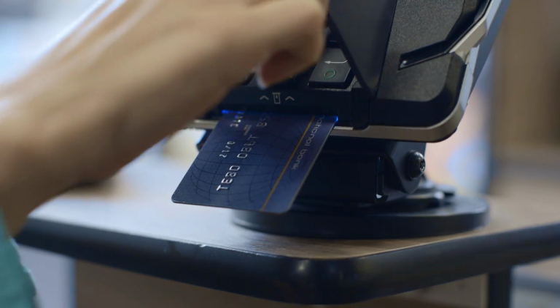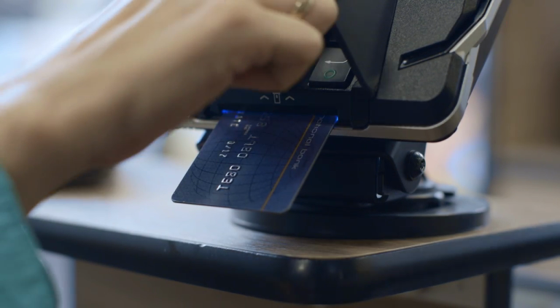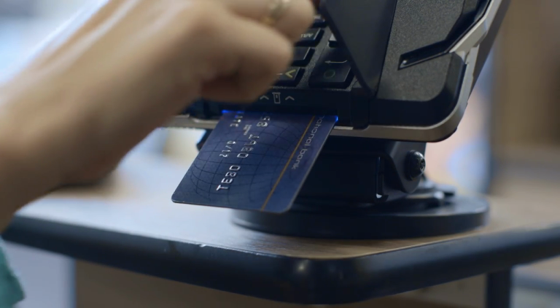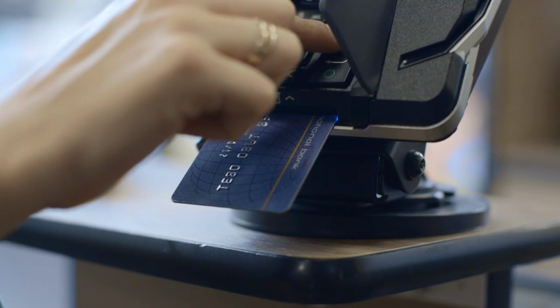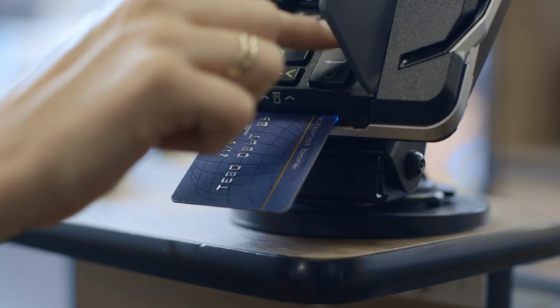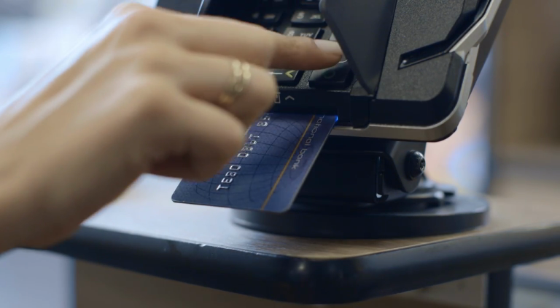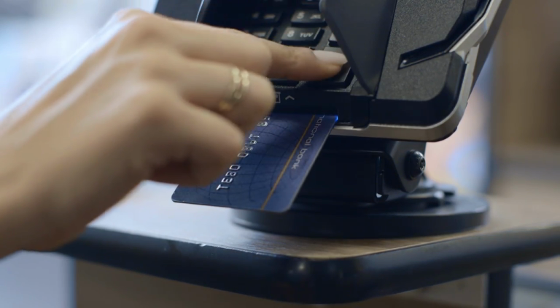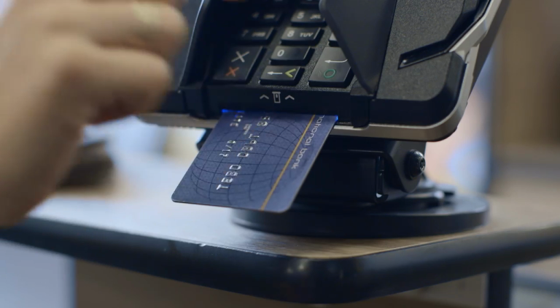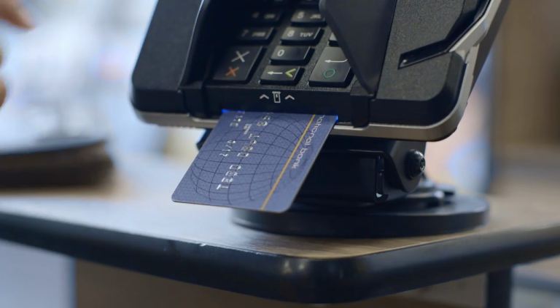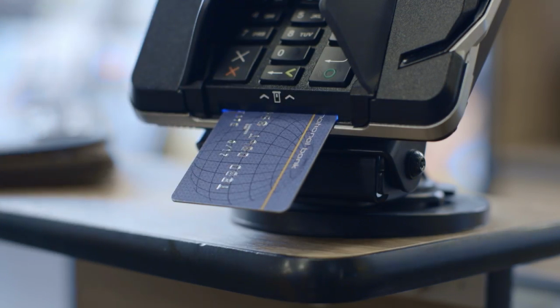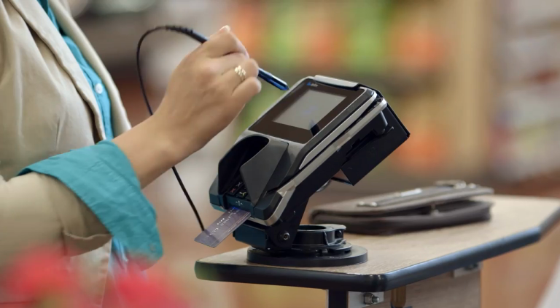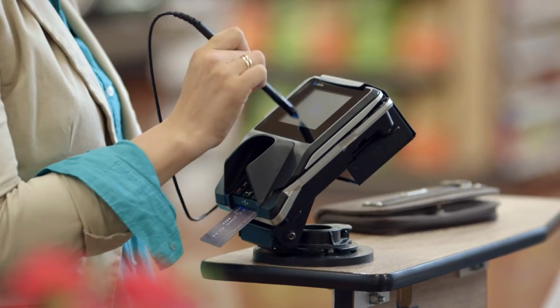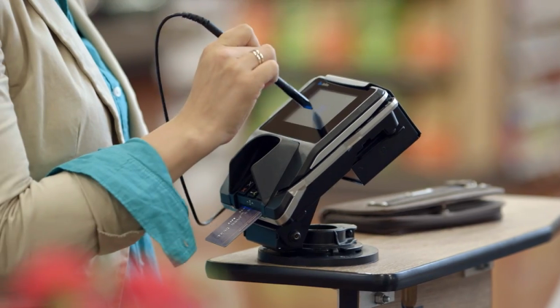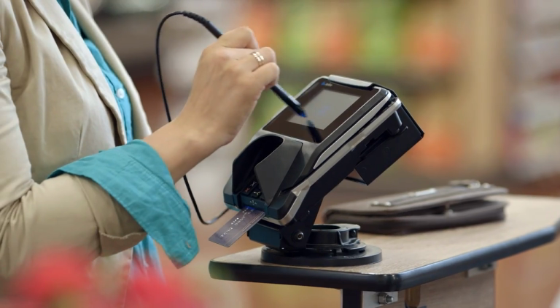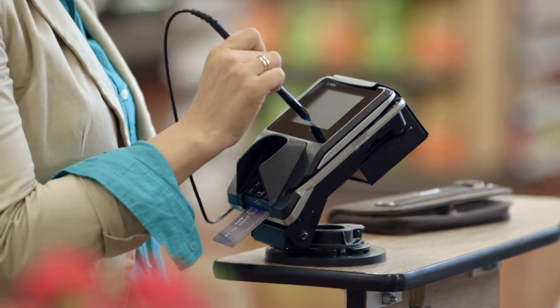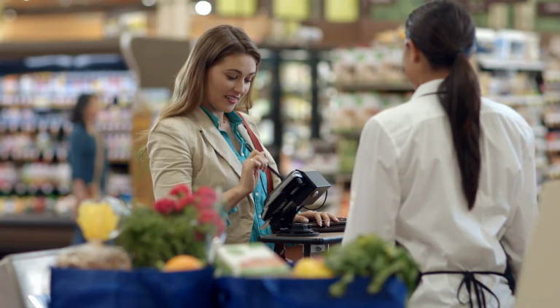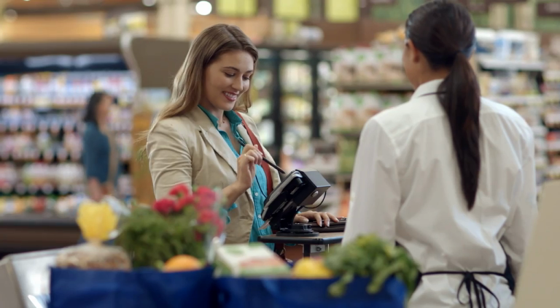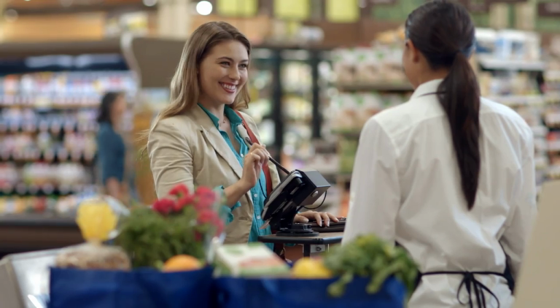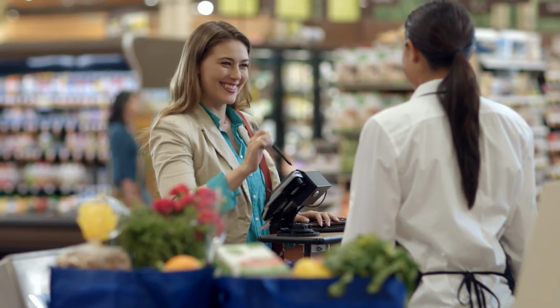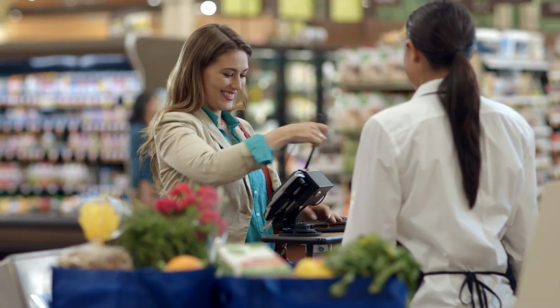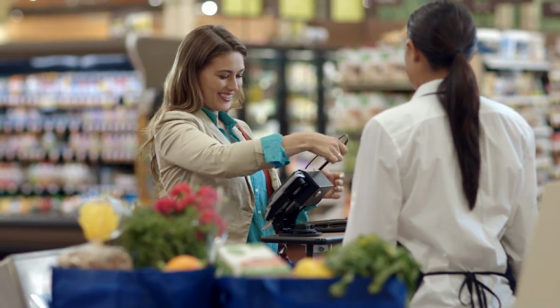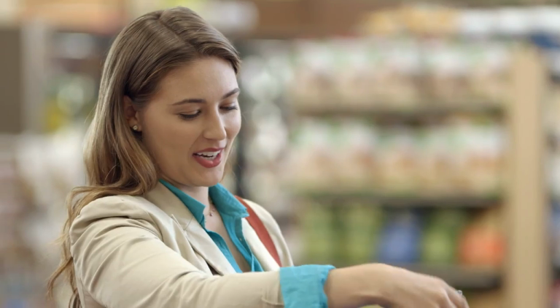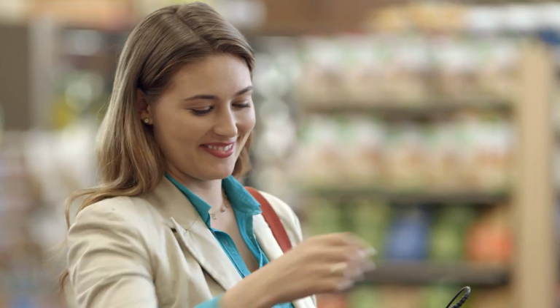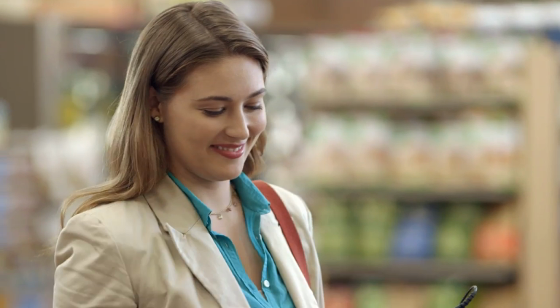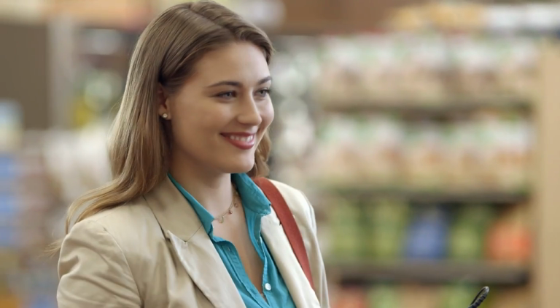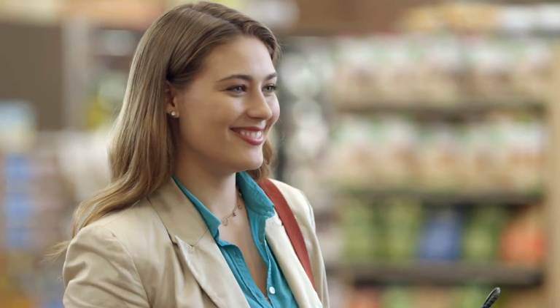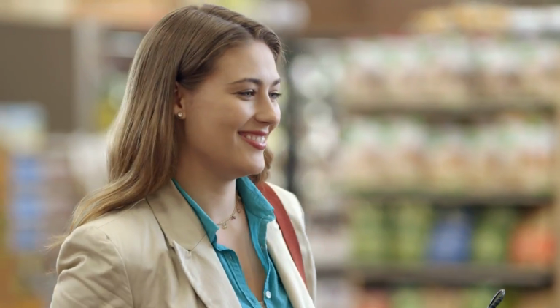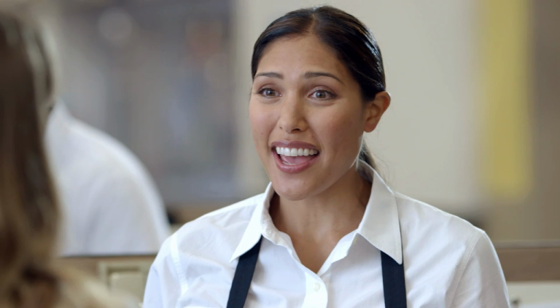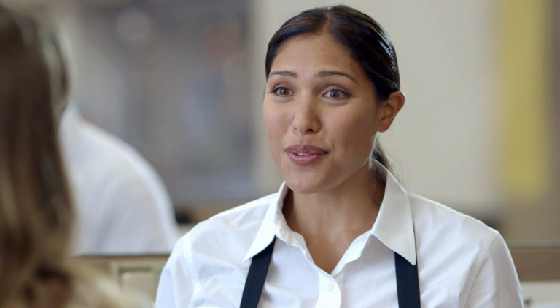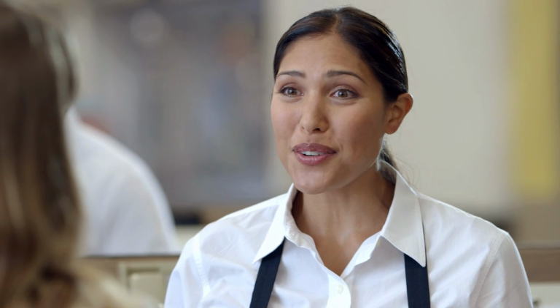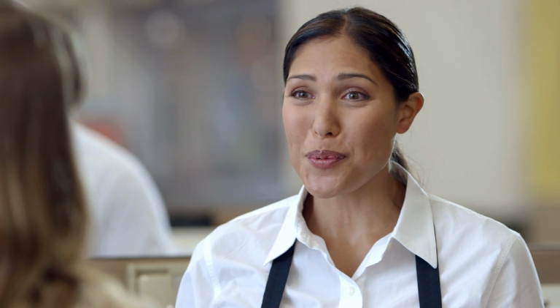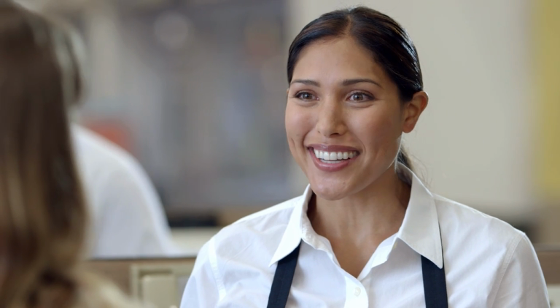You might be asked to enter a four-digit PIN number, sign your name, or you might be asked to do both. The bank that issued your card will let you know what they require.